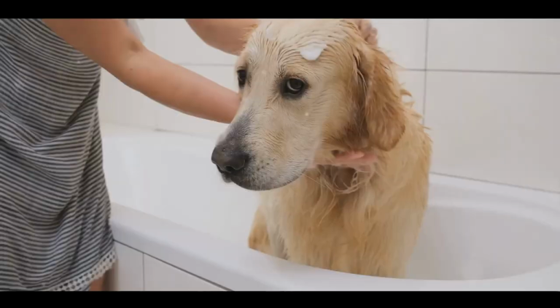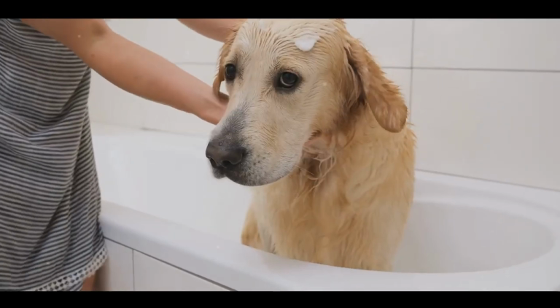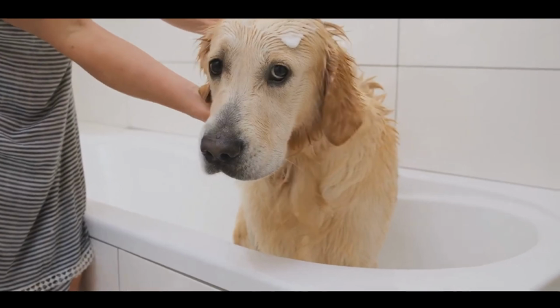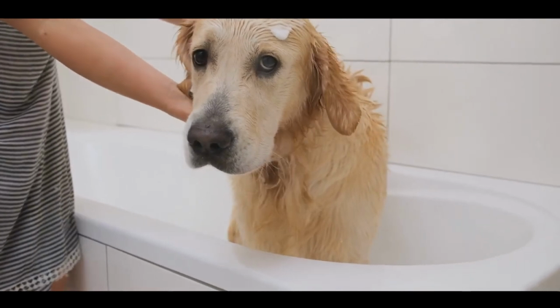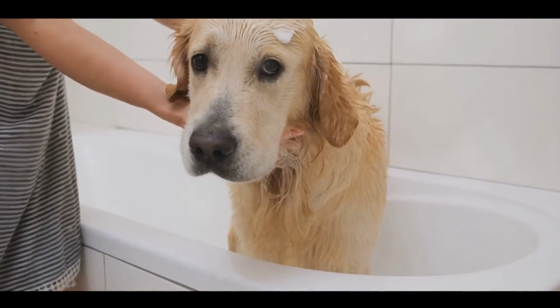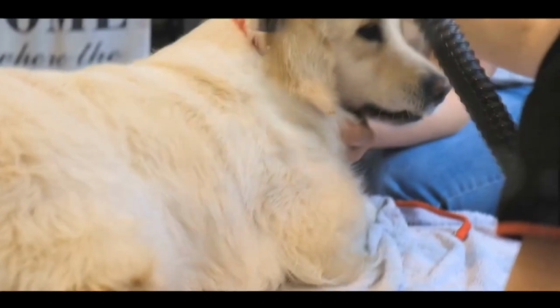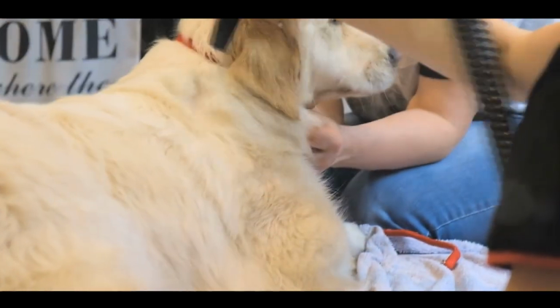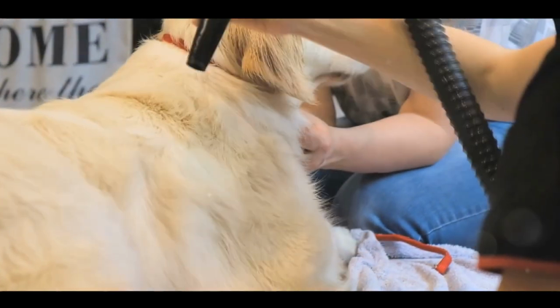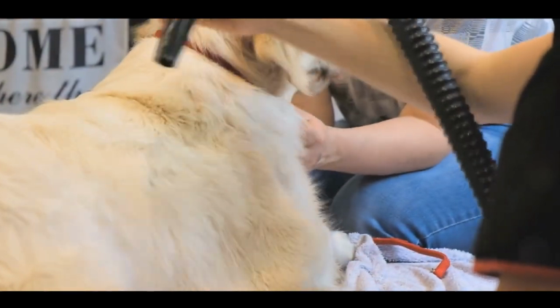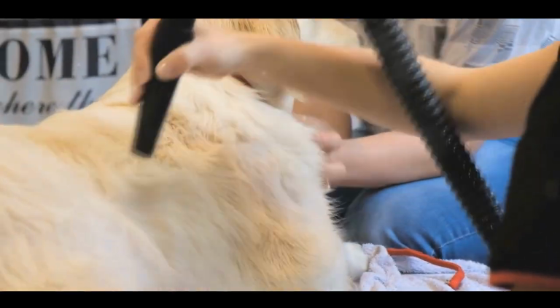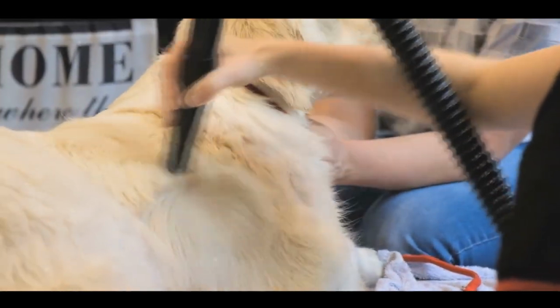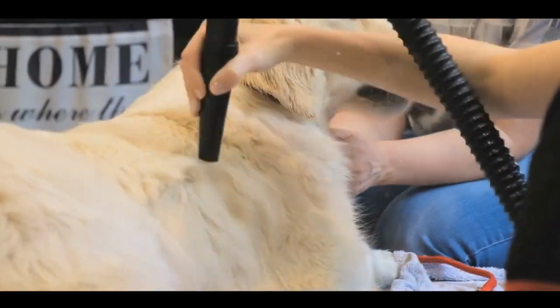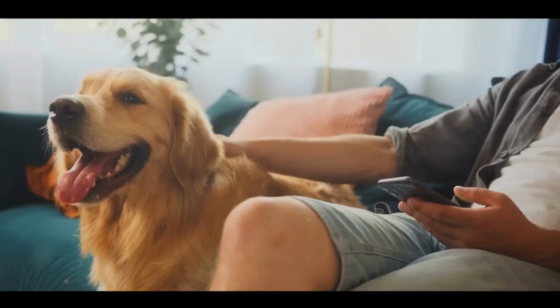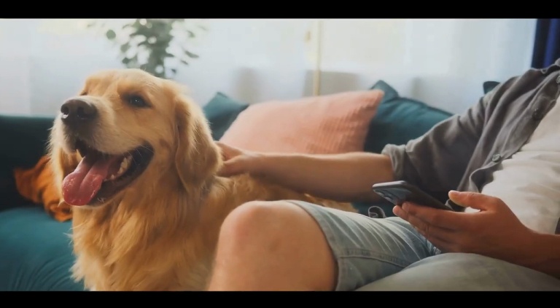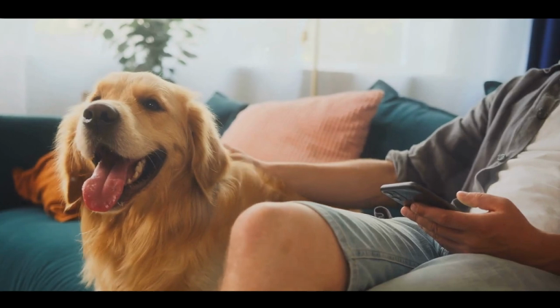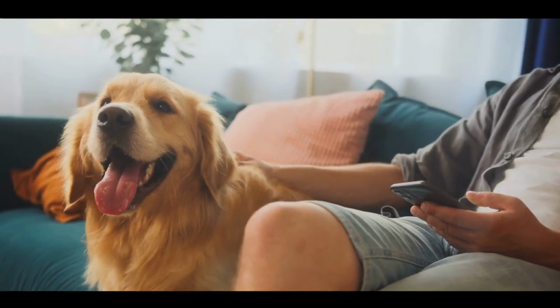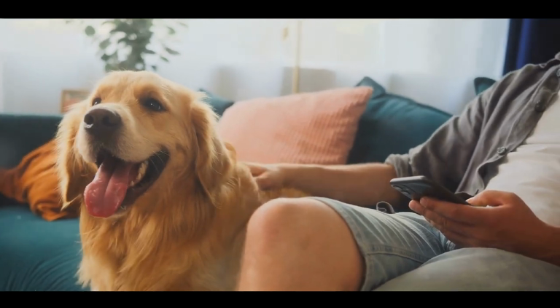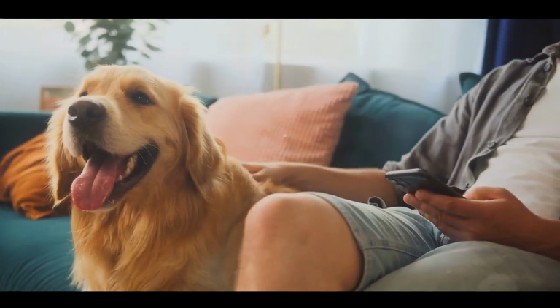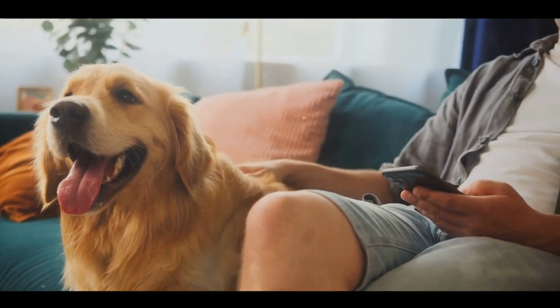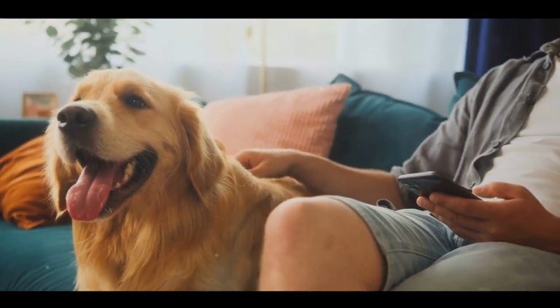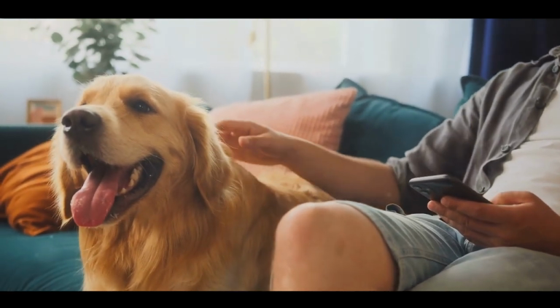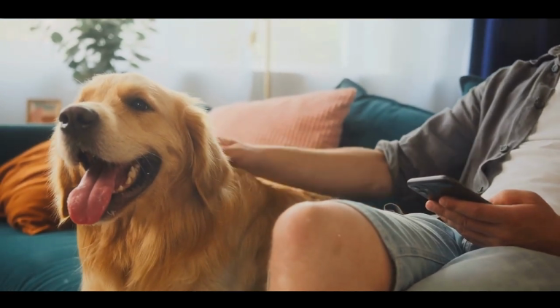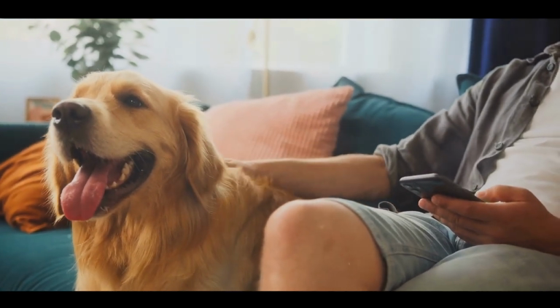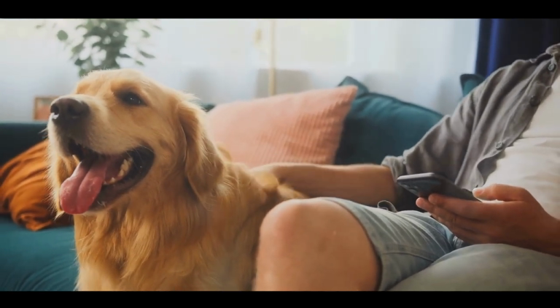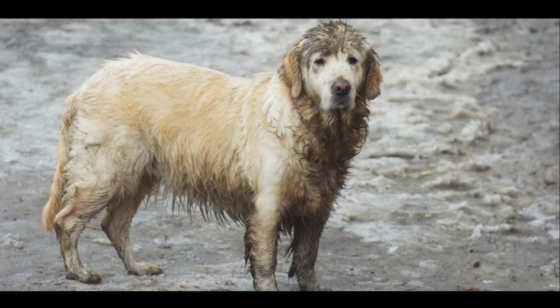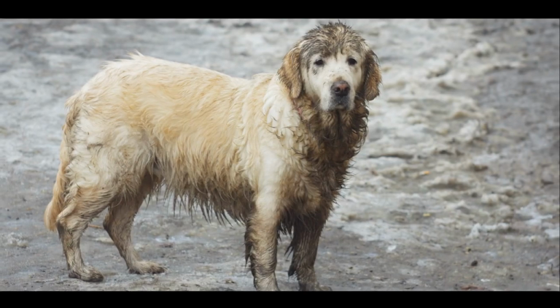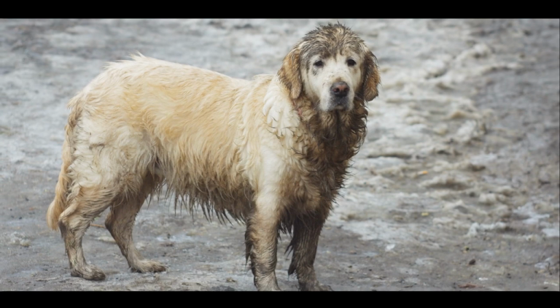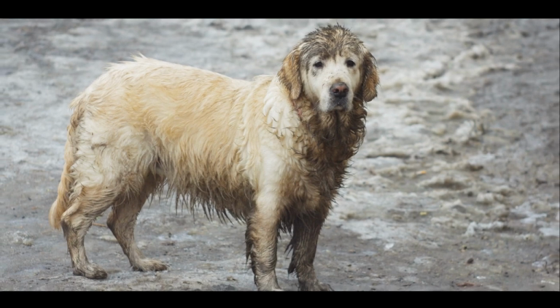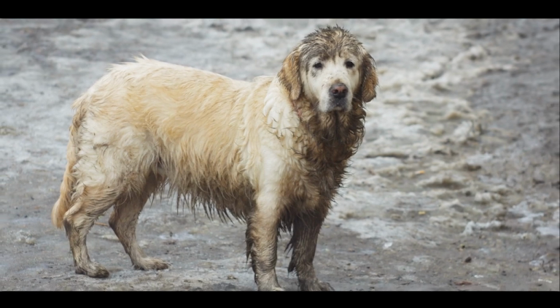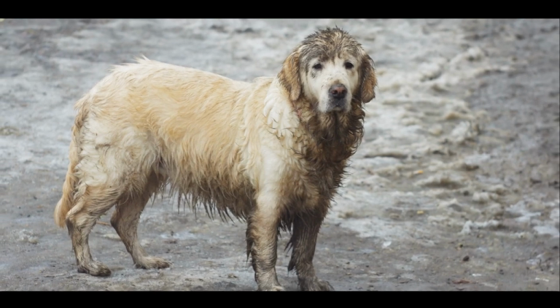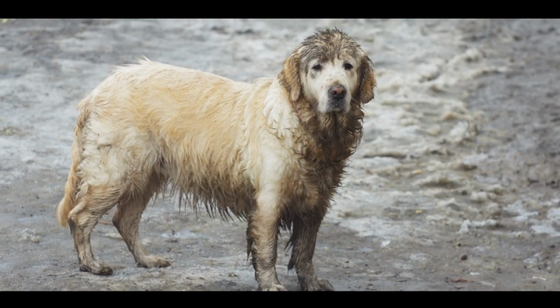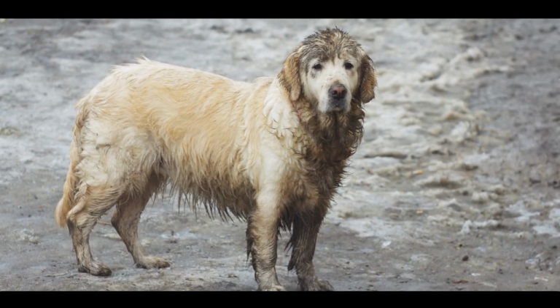Rinse thoroughly to remove all suds. Lastly, dry your golden retriever thoroughly but gently. Remember, keeping your dog calm is key, so use soothing tones and give plenty of praise. With a clean and dry golden retriever, there's just one step left.